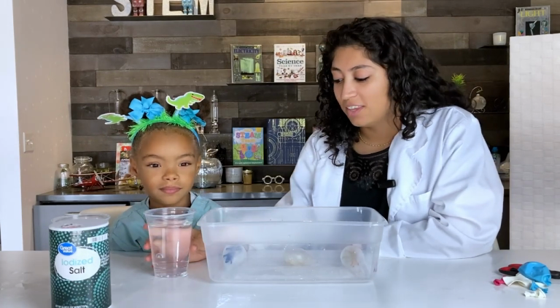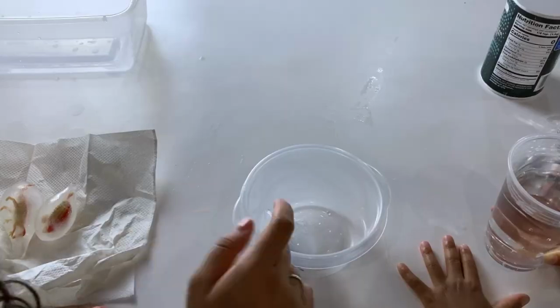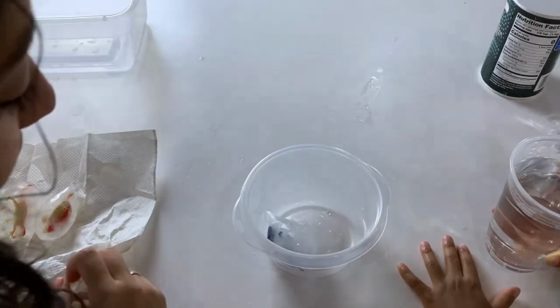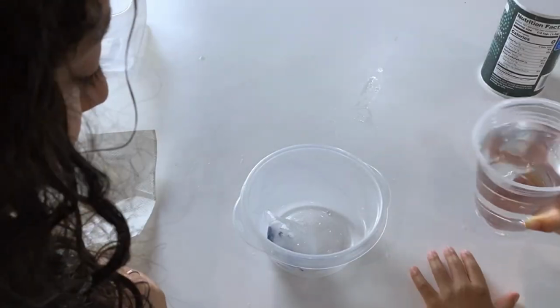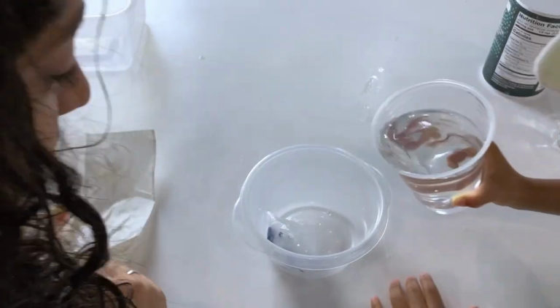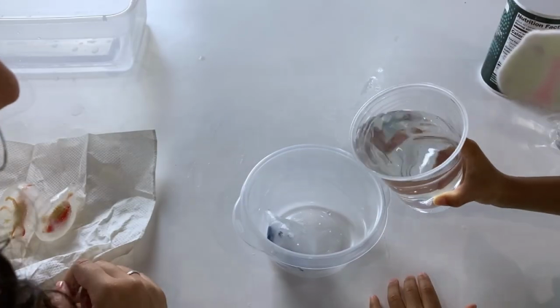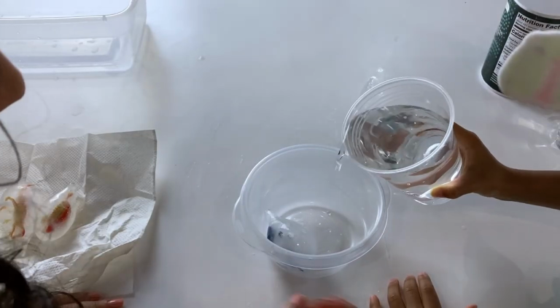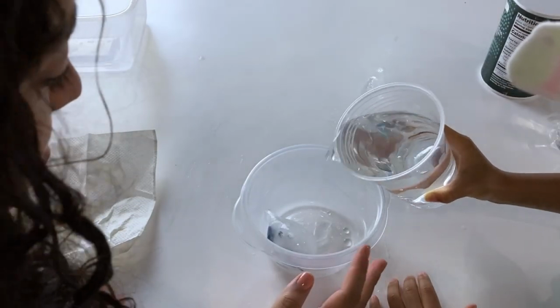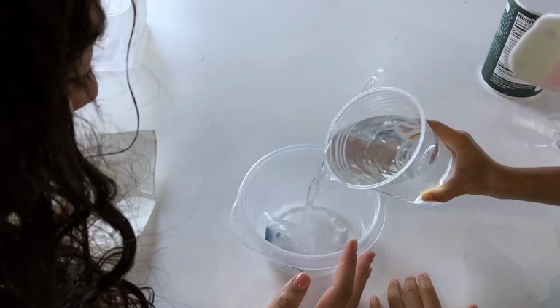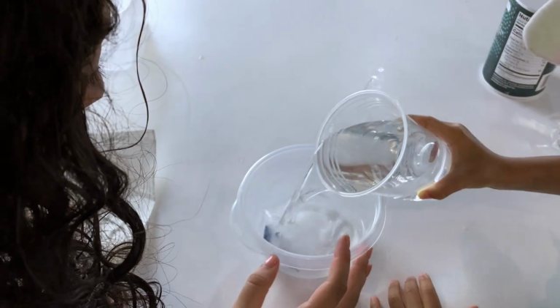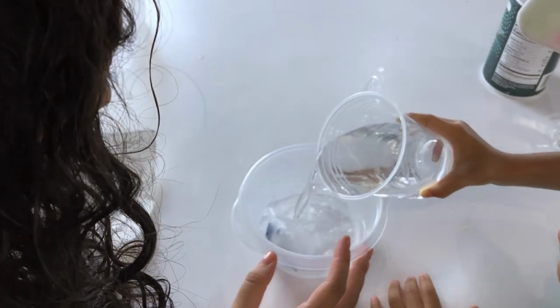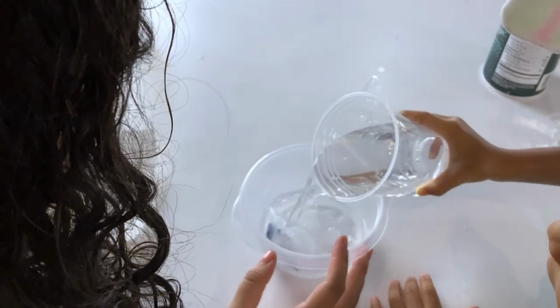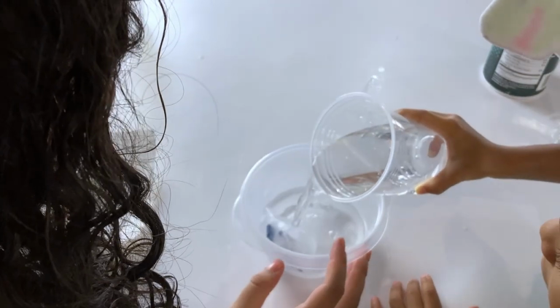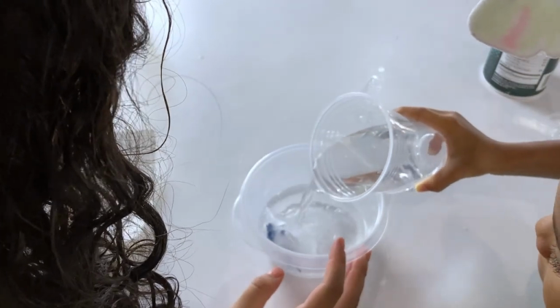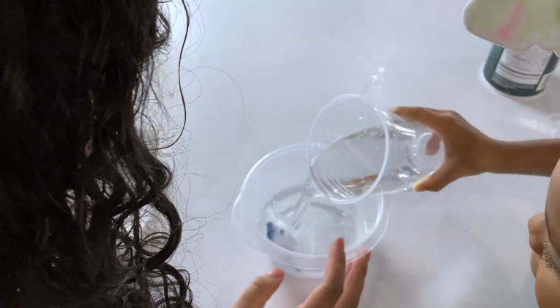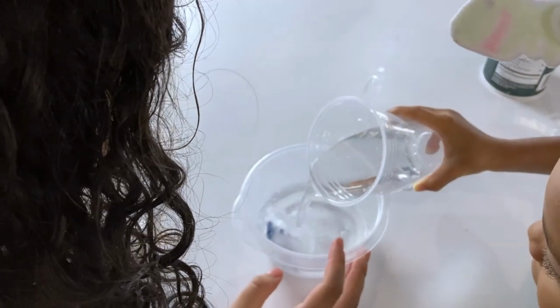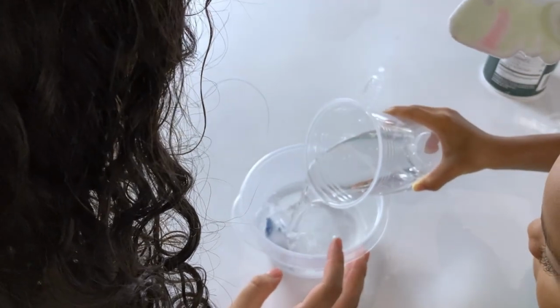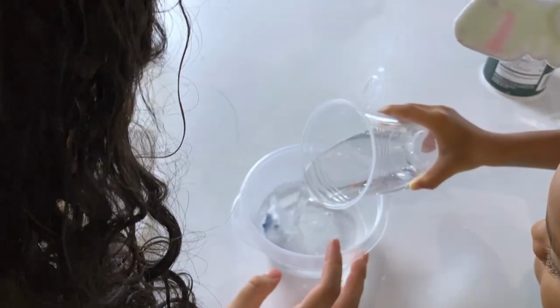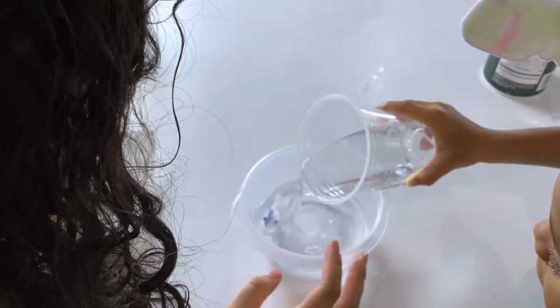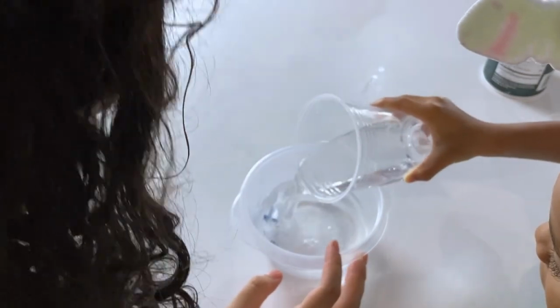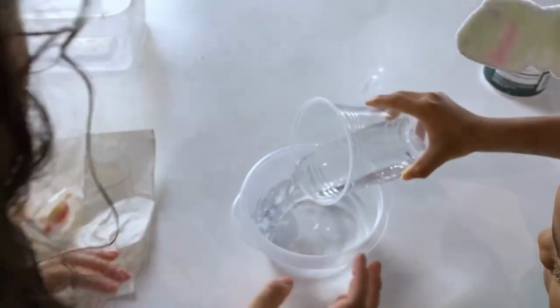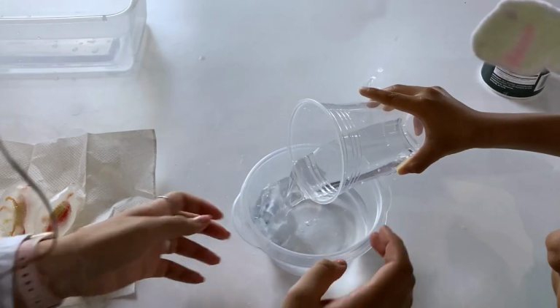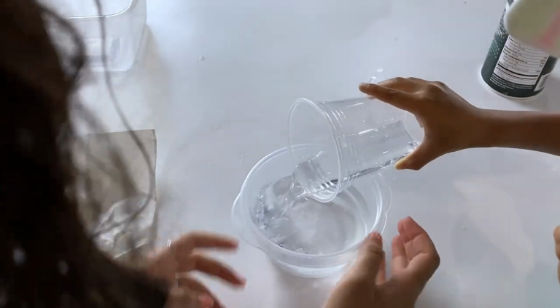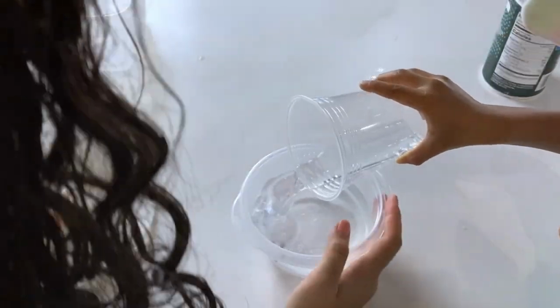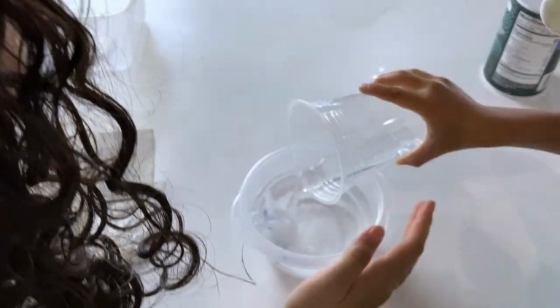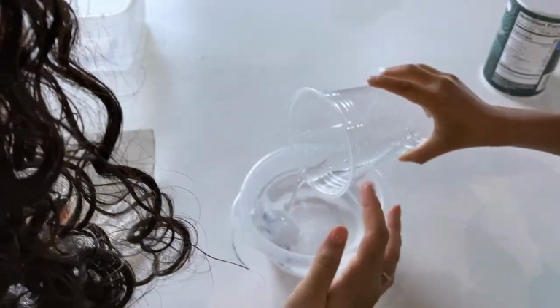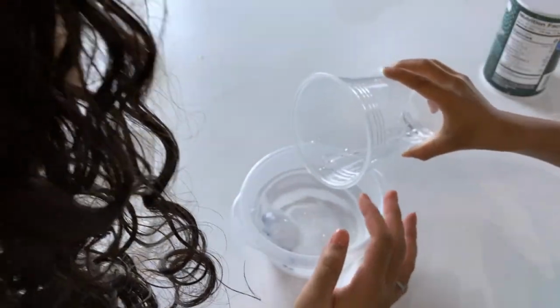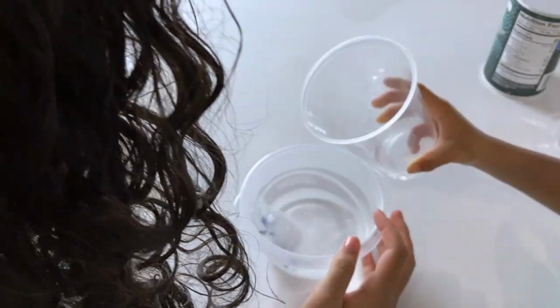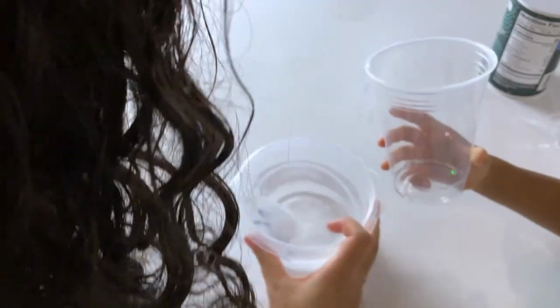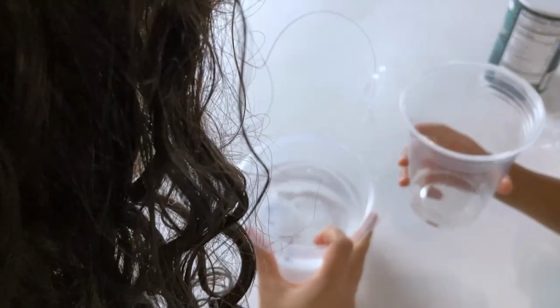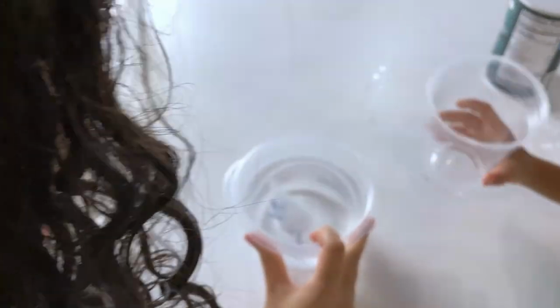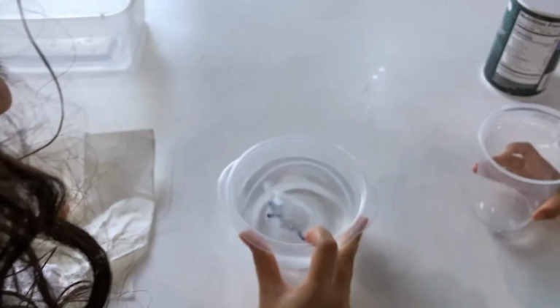All right, you can pour it, Ava. Let's see what happens. Is it melting? Yes, it's melting slow. That's enough, Ava. It's melting really slow, right?